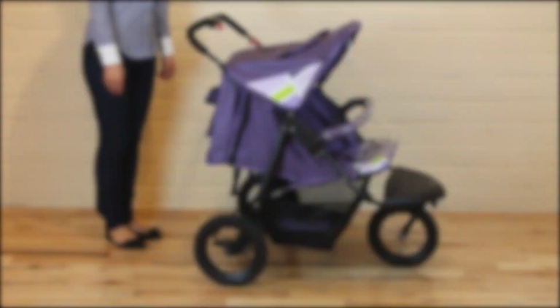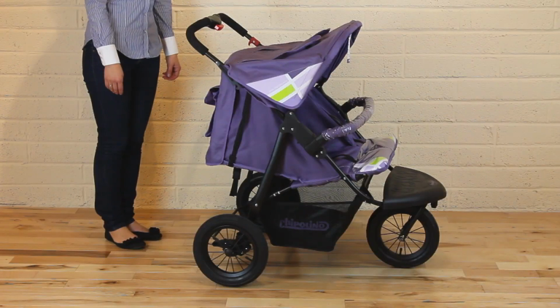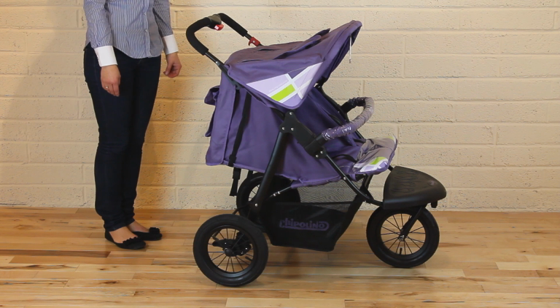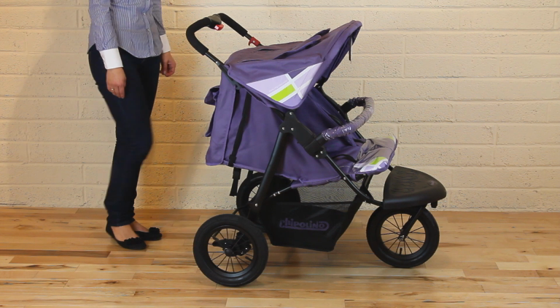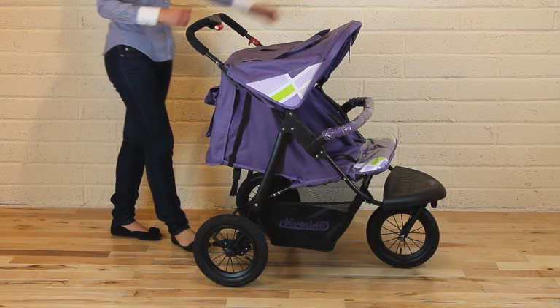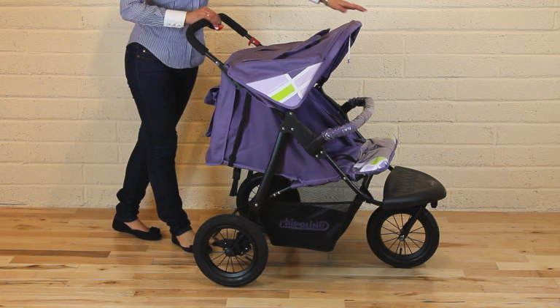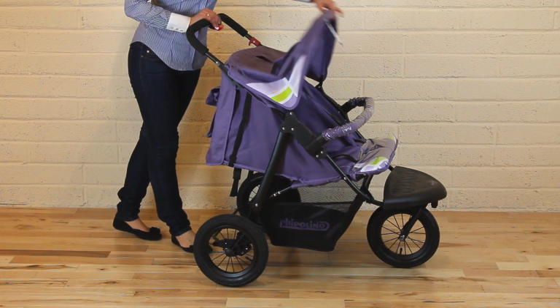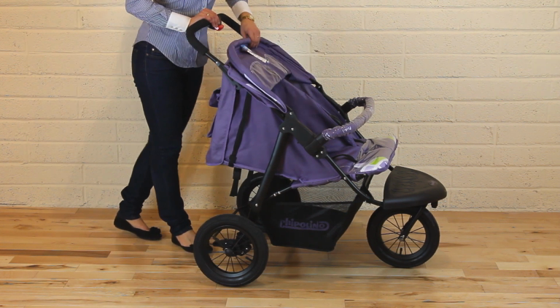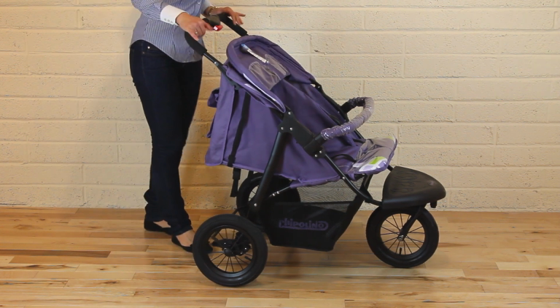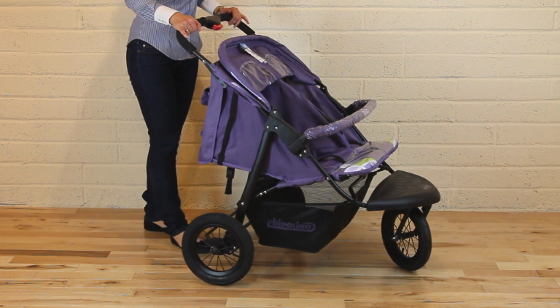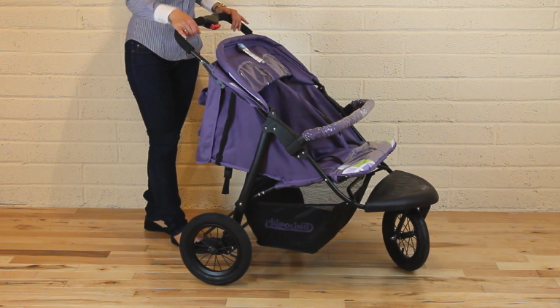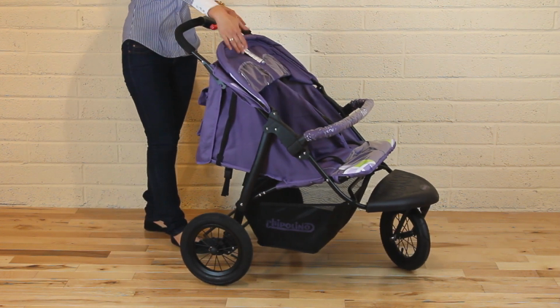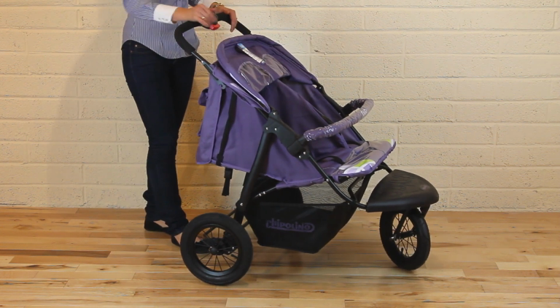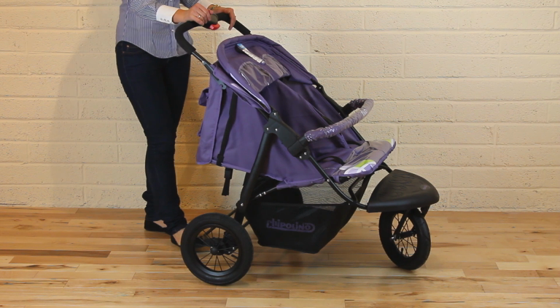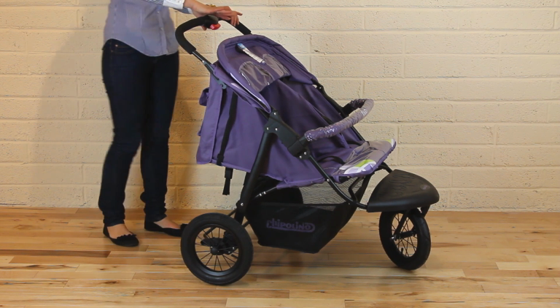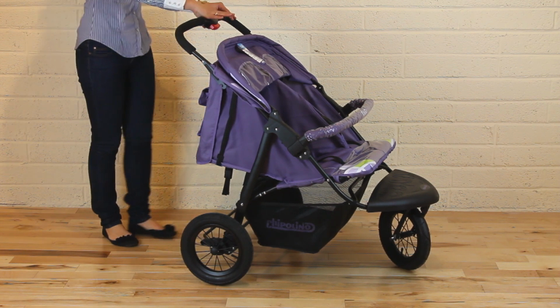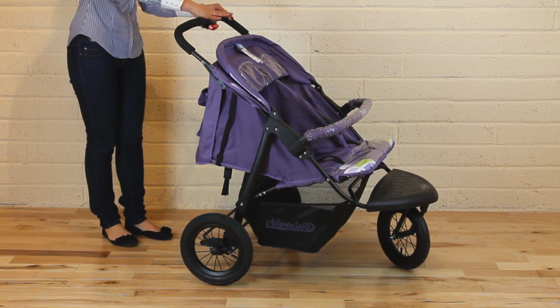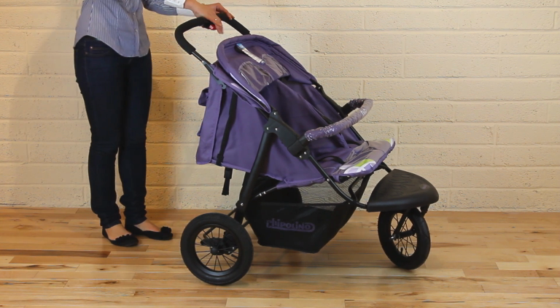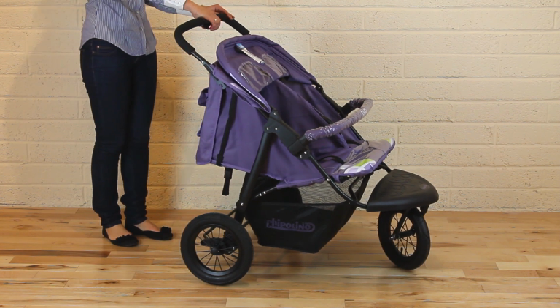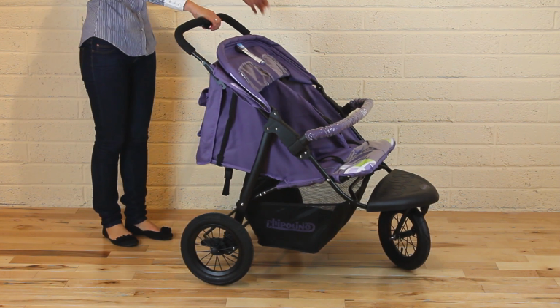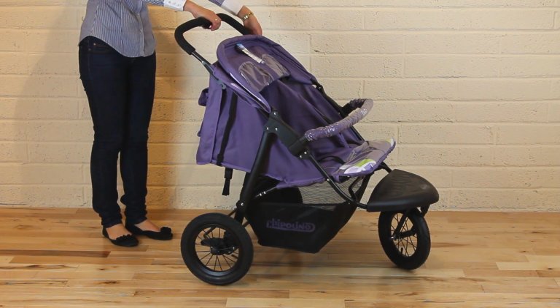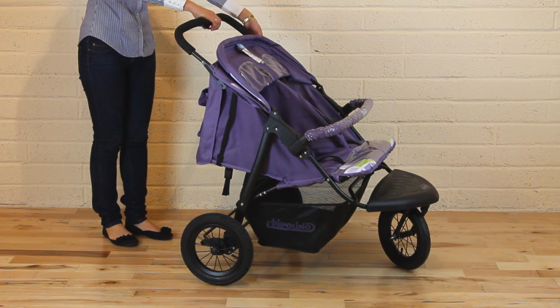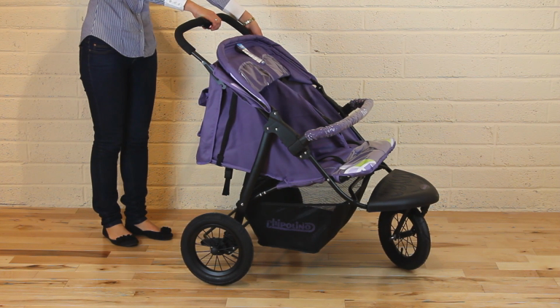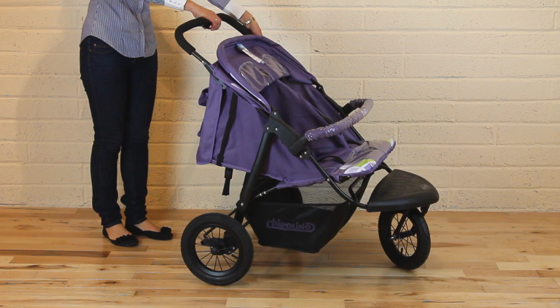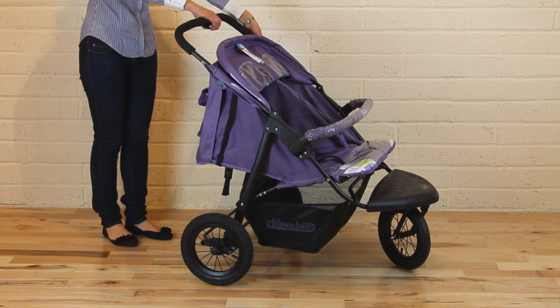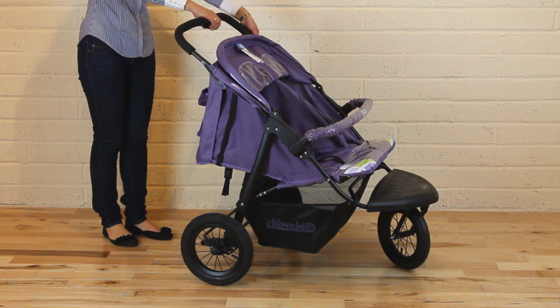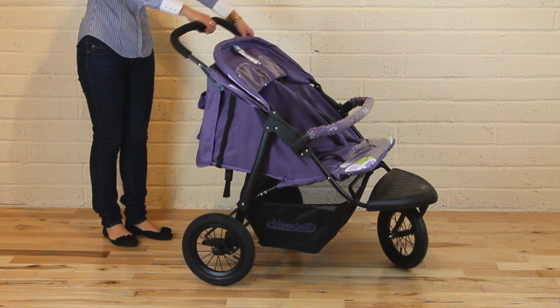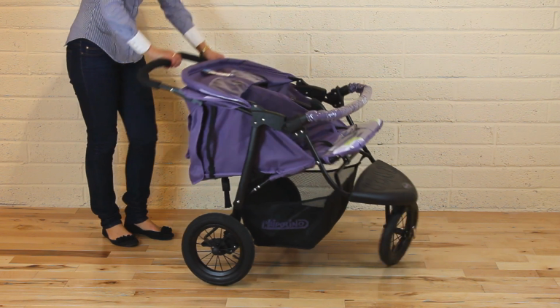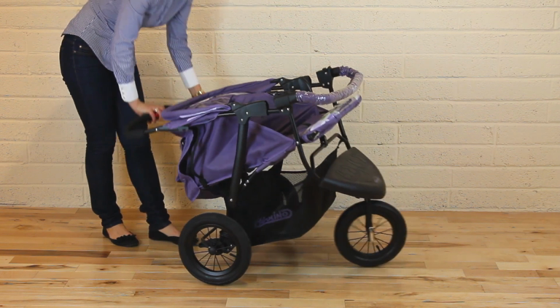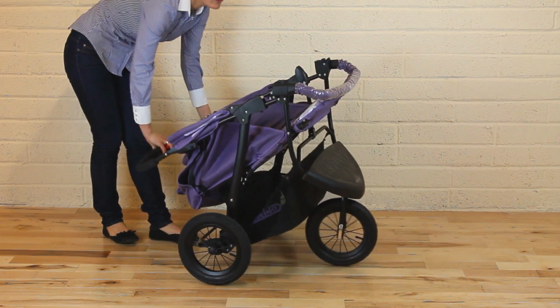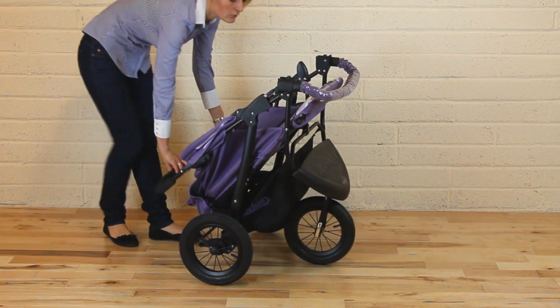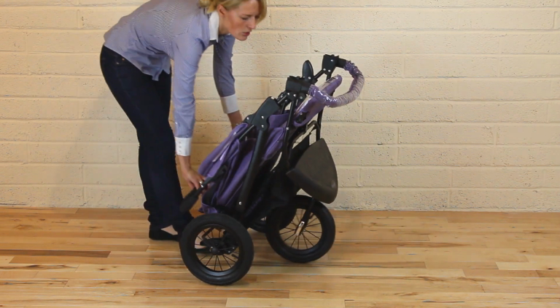To fold the stroller, make sure the canopy is closed and both backrests are fully reclining. Then press the red button on the handle and another one on the left side of the handle, and fold the stroller.